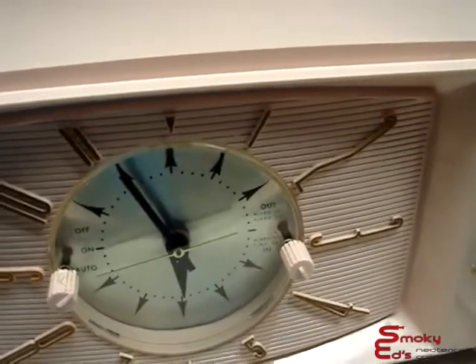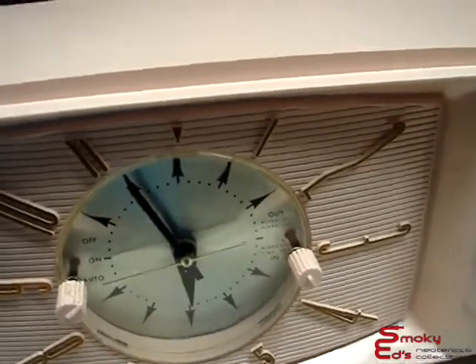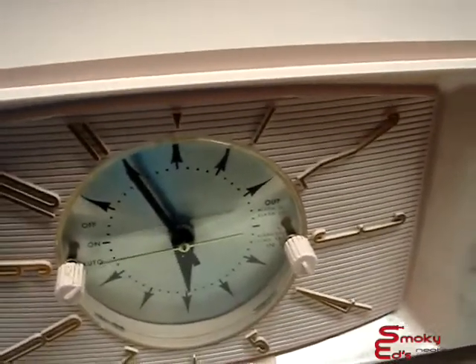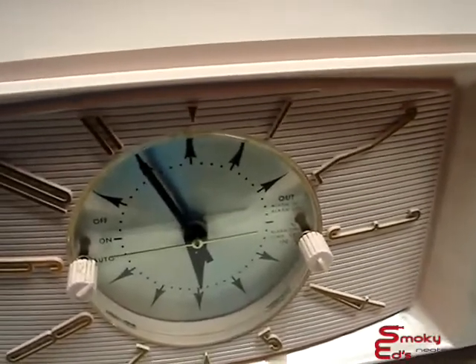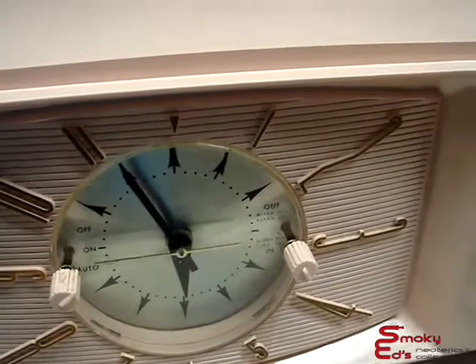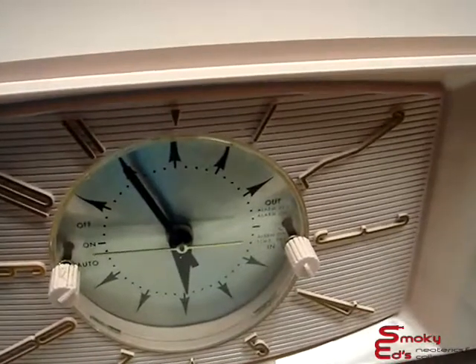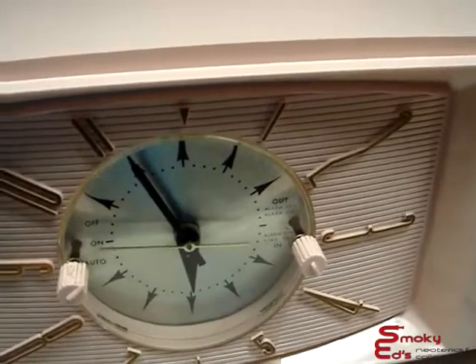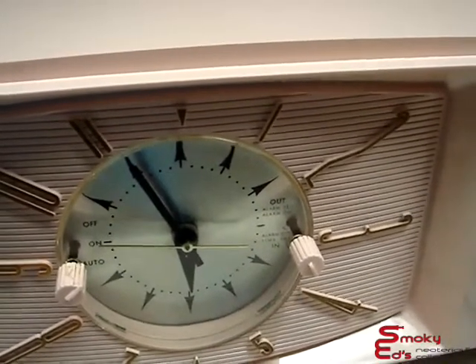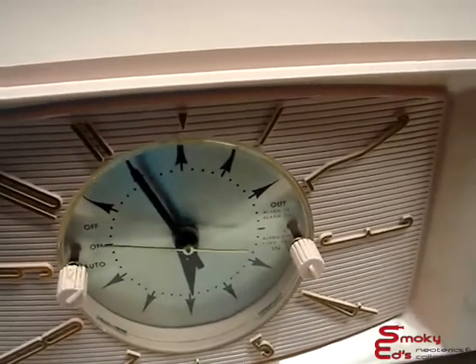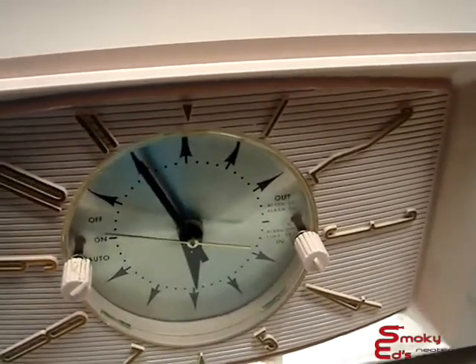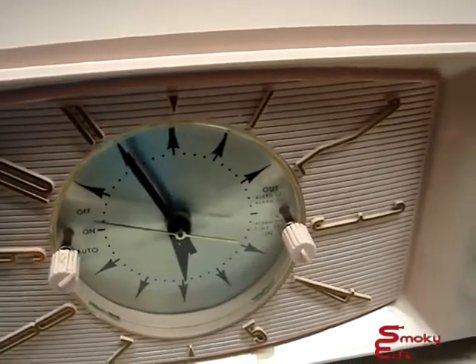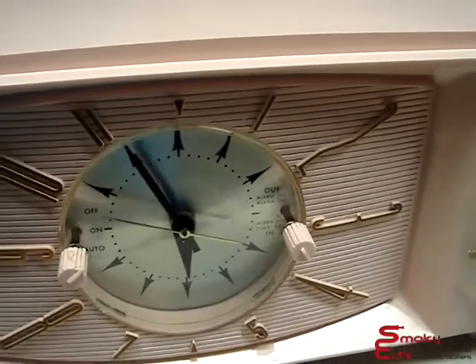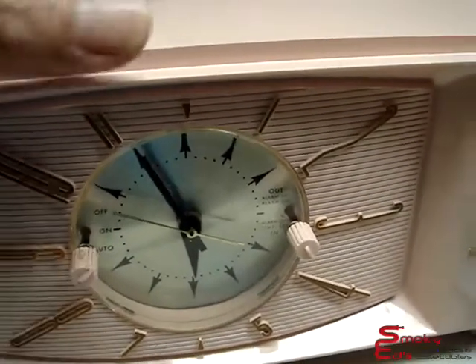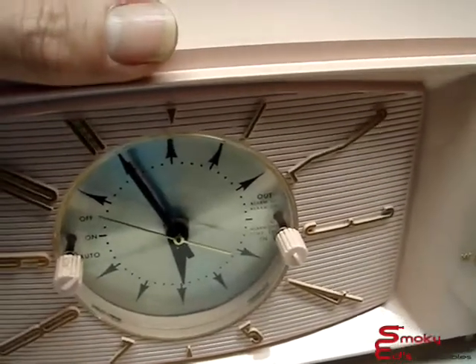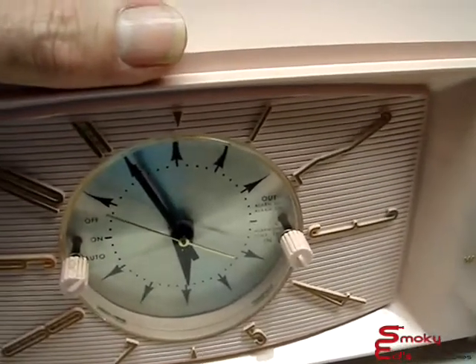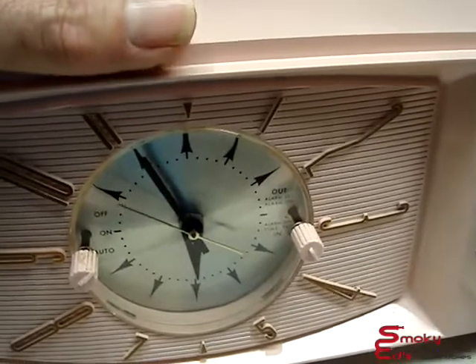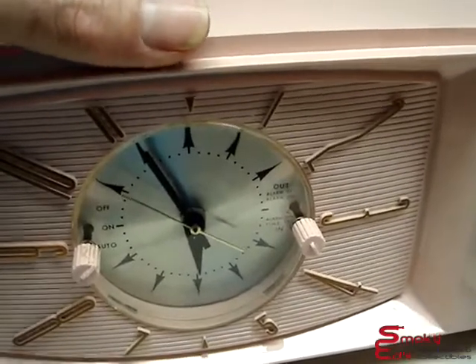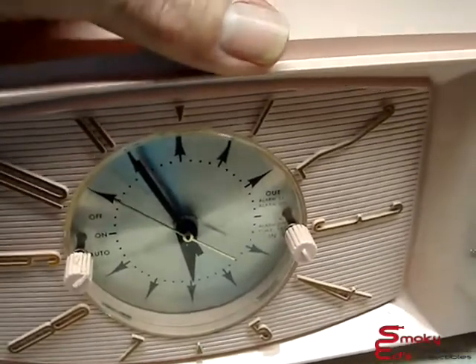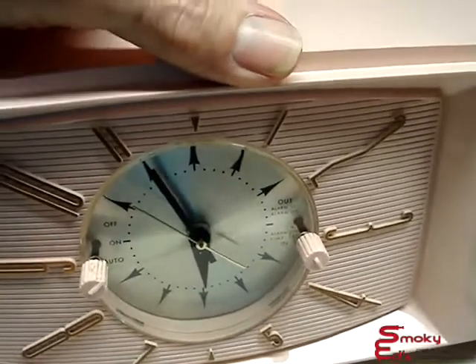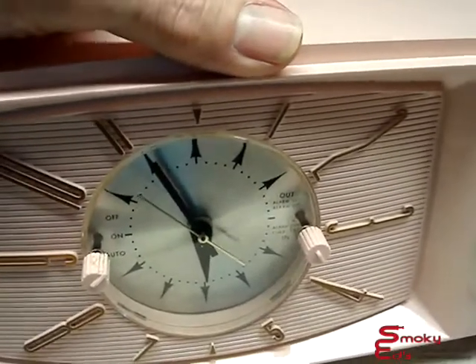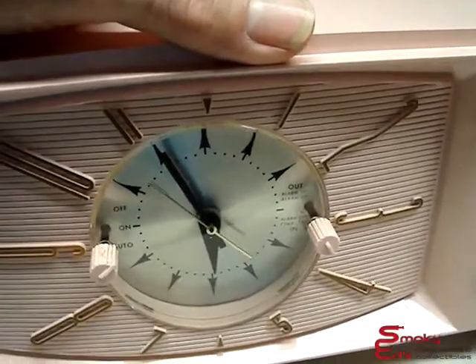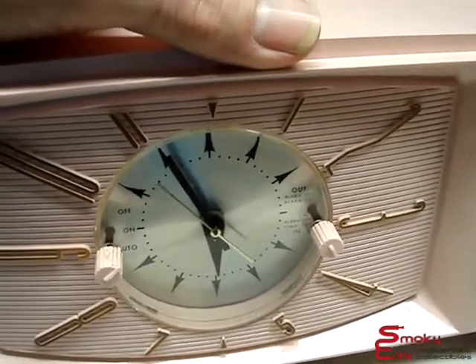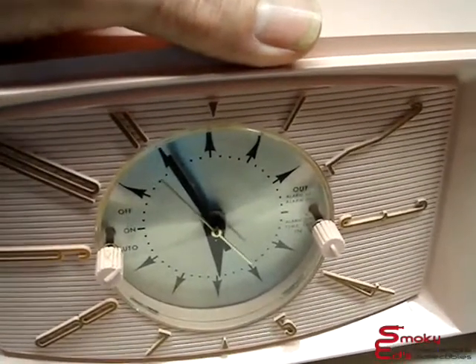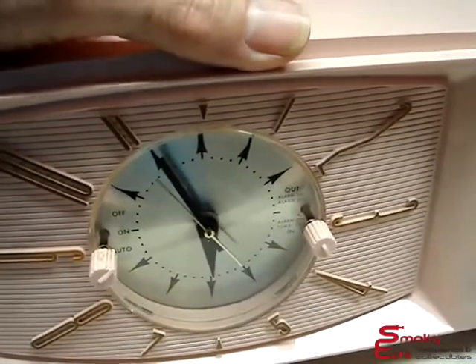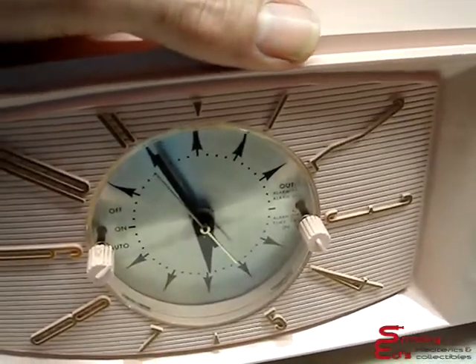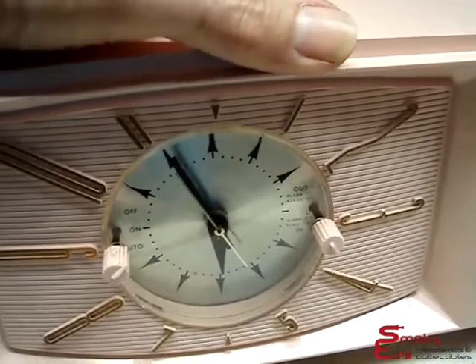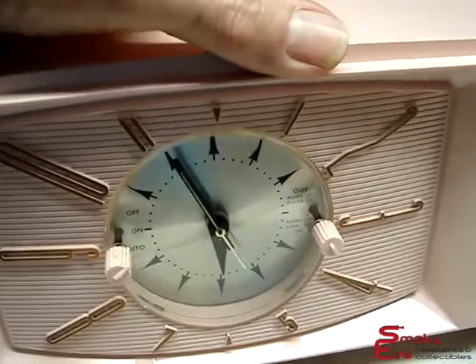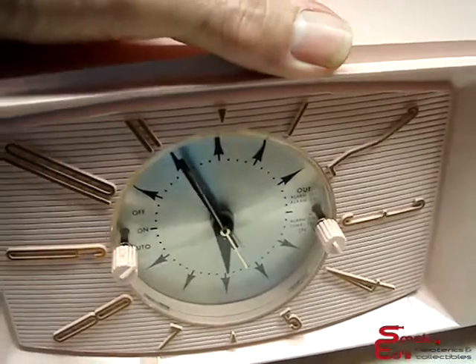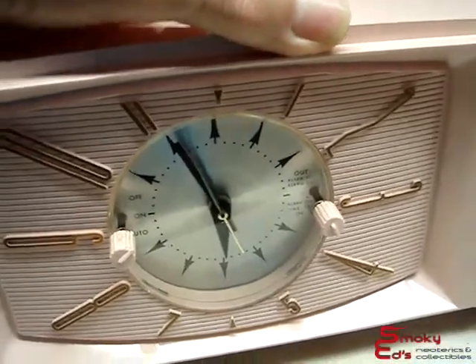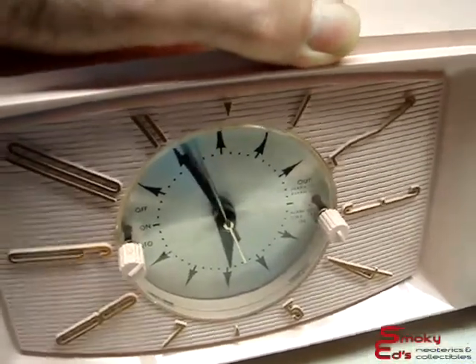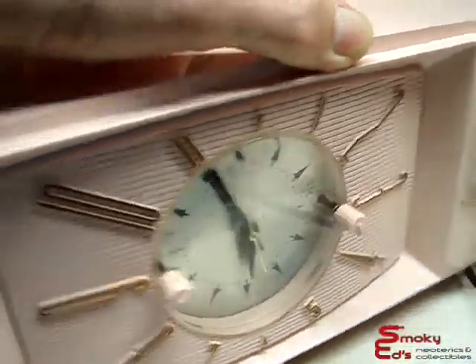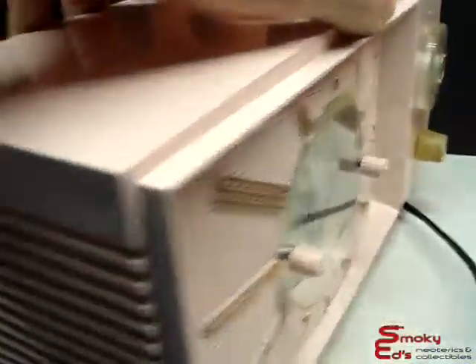The filter capacitor was from '63, so it's probably been there for 40 years. They did change the filter capacitor back in '63, so I guess it only lasted six years. Beyond that, it's in very good shape.